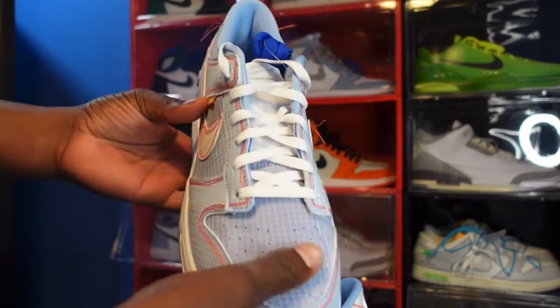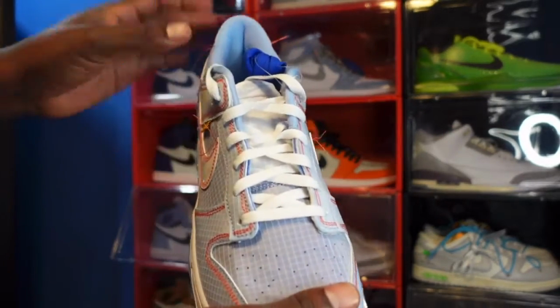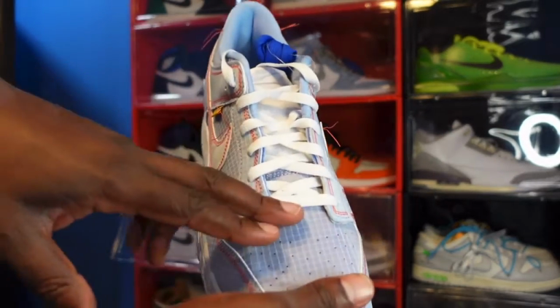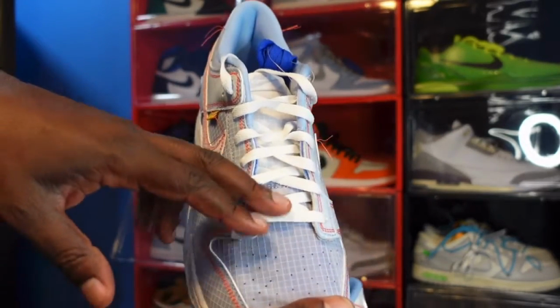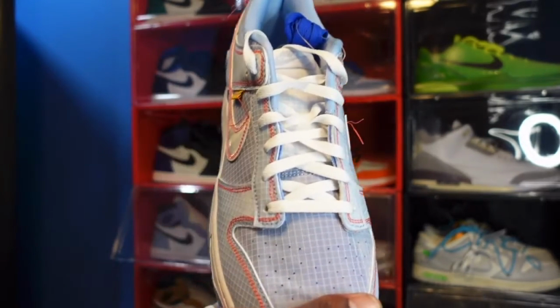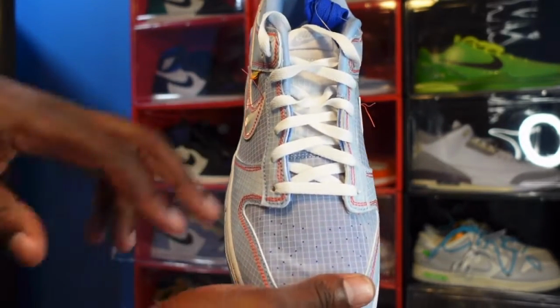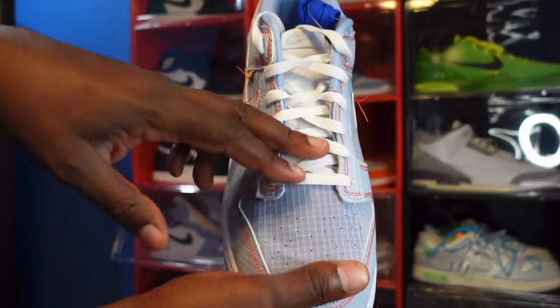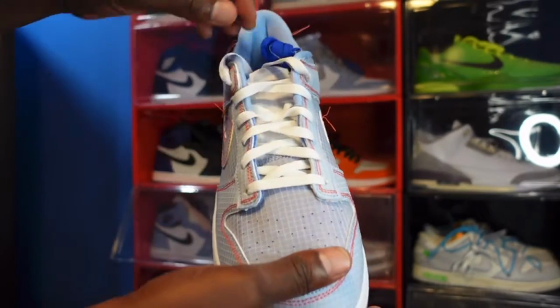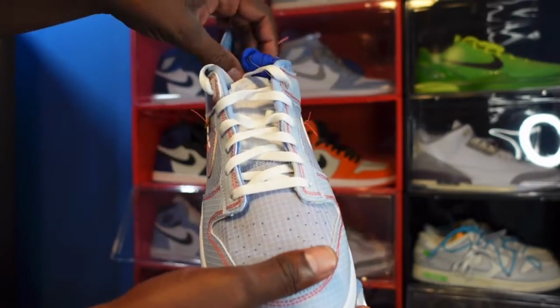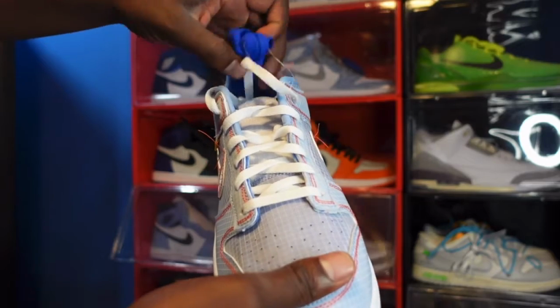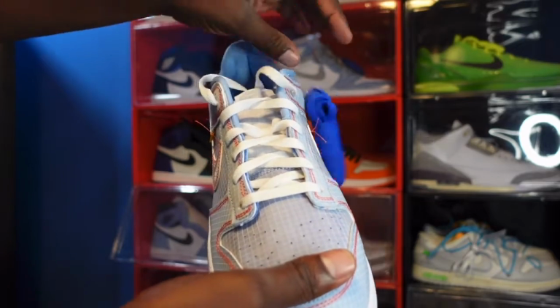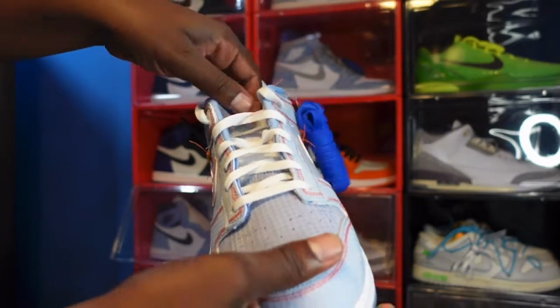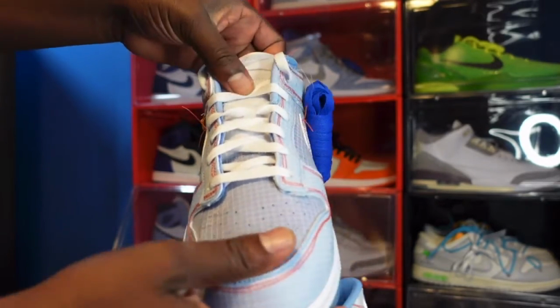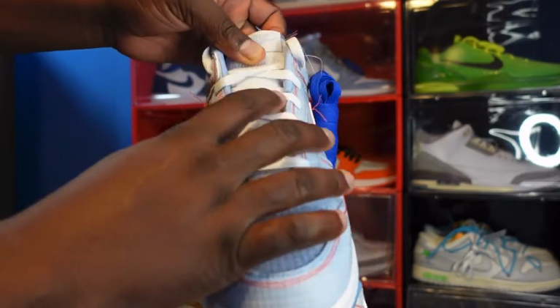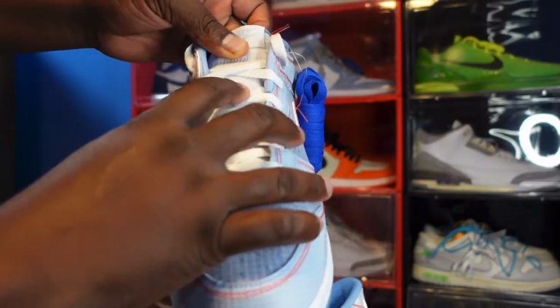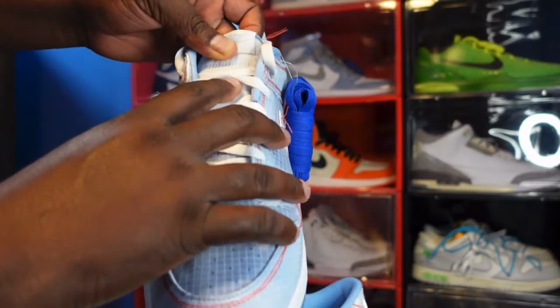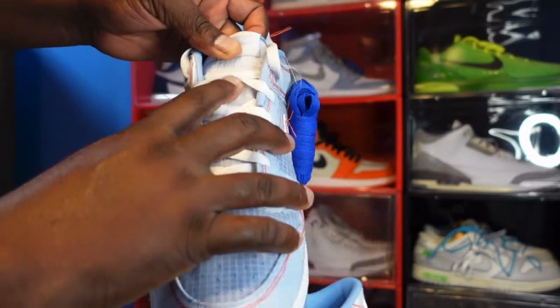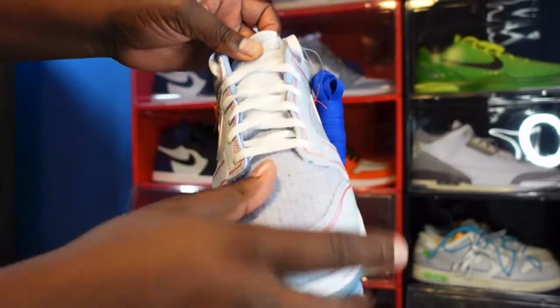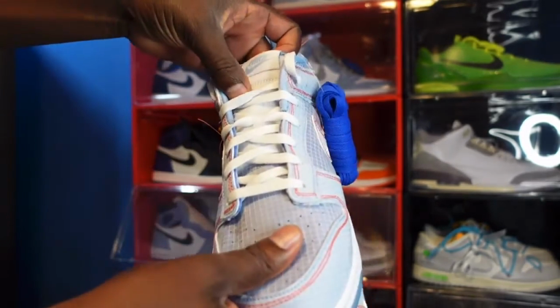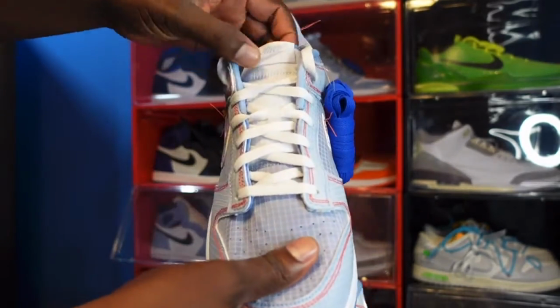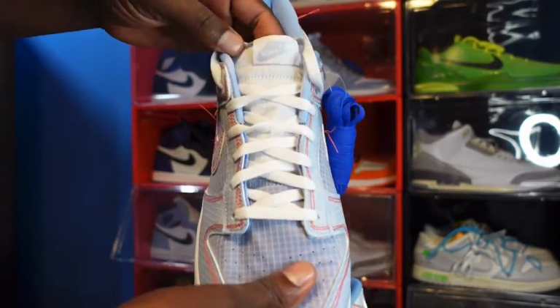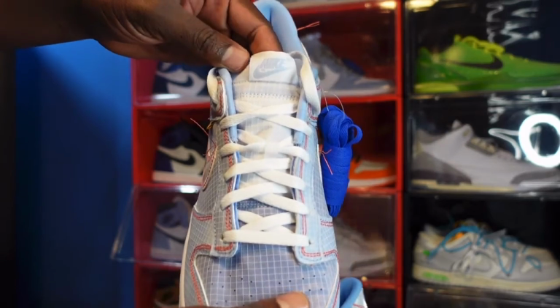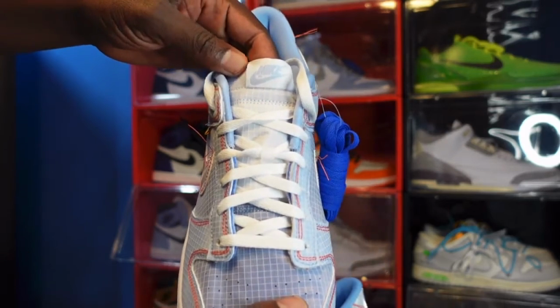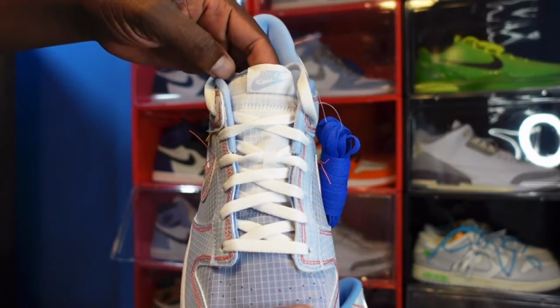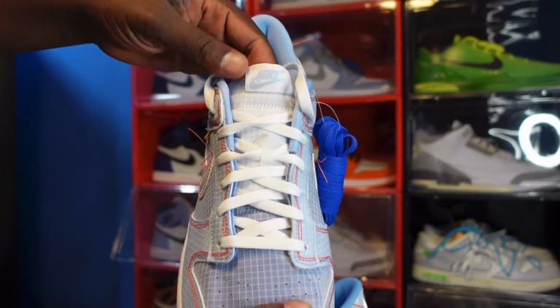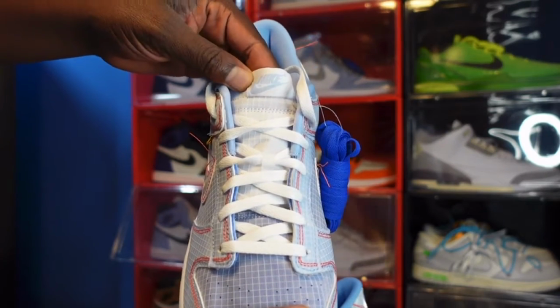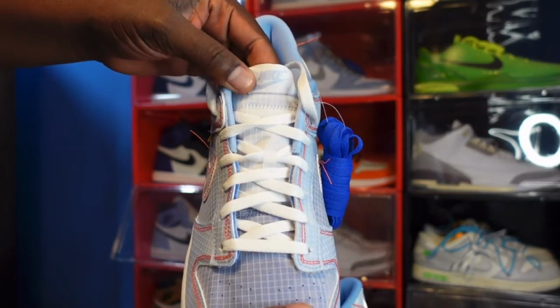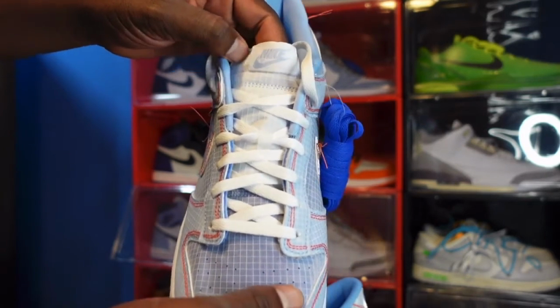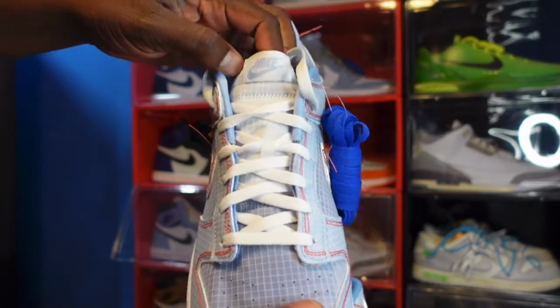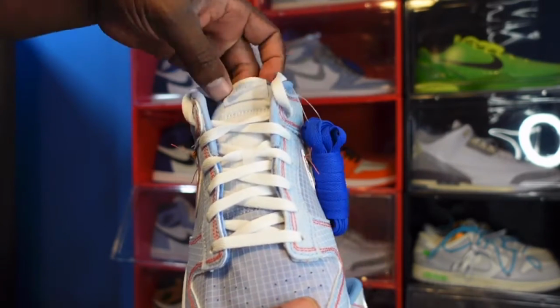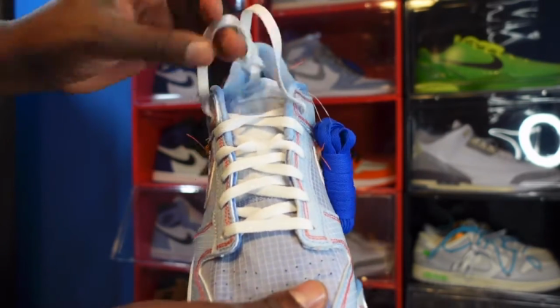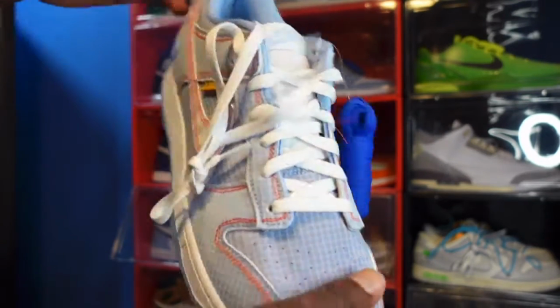You've got your white midsole. Look at your flat white laces — you have more of that pattern on the tongue and you have a white woven patch with the Nike logo in Psychic Blue.